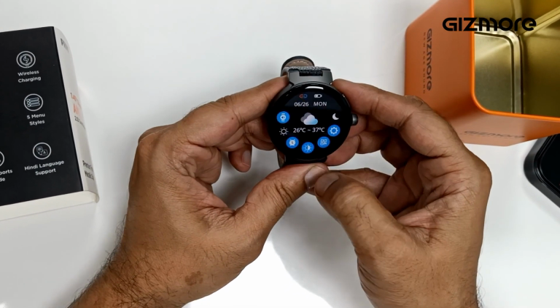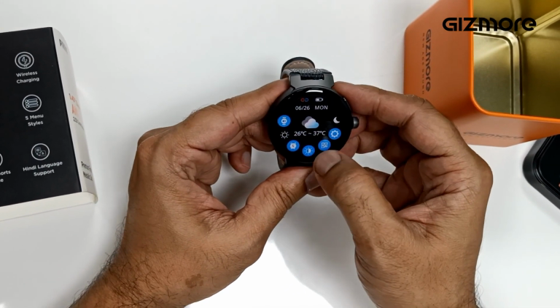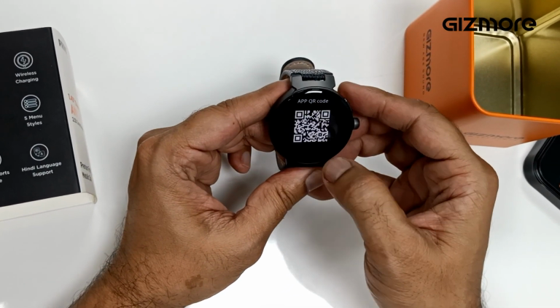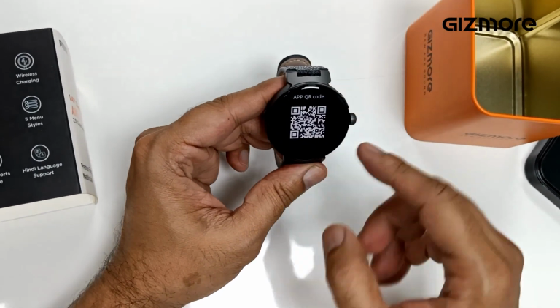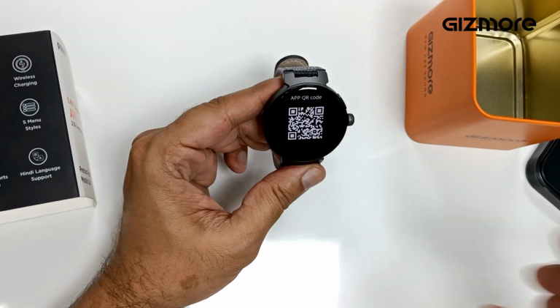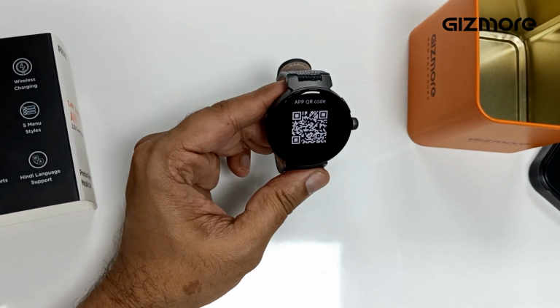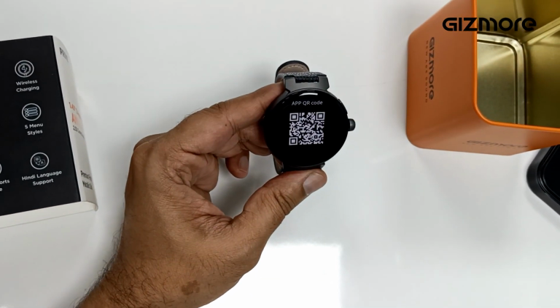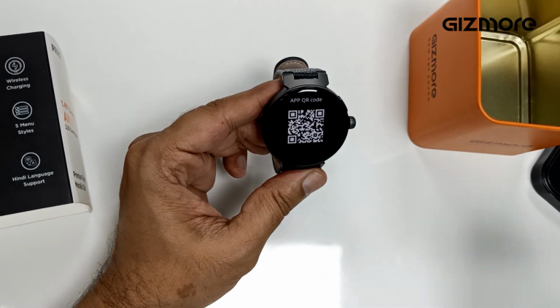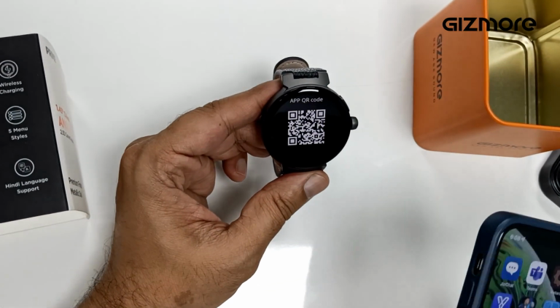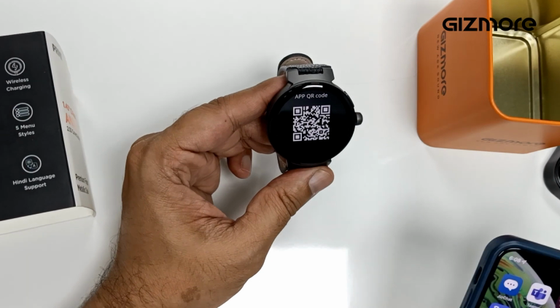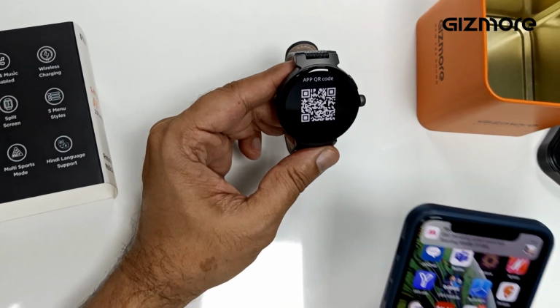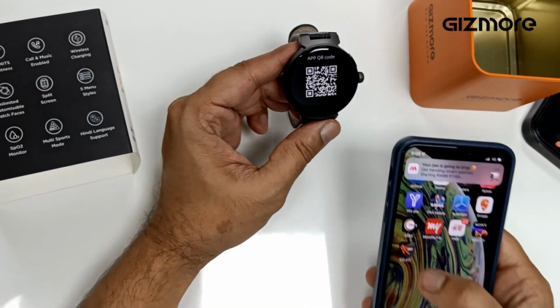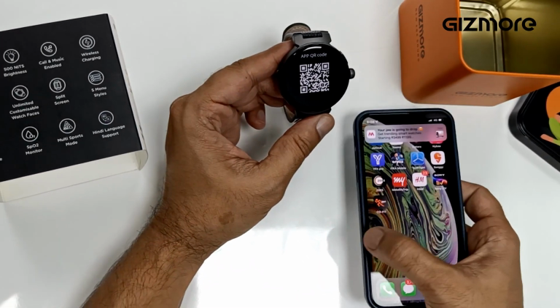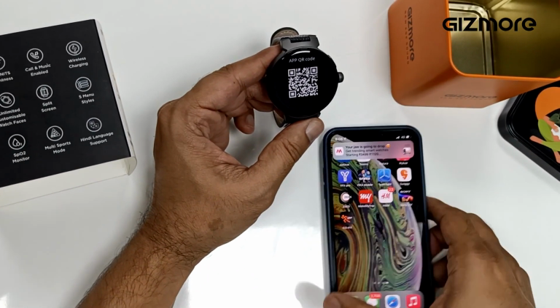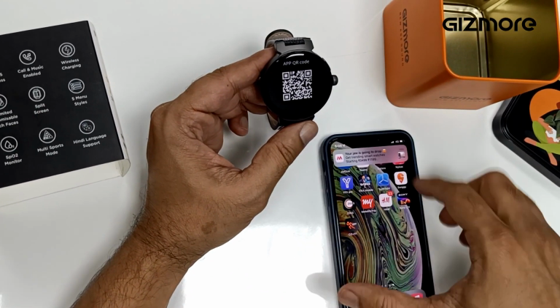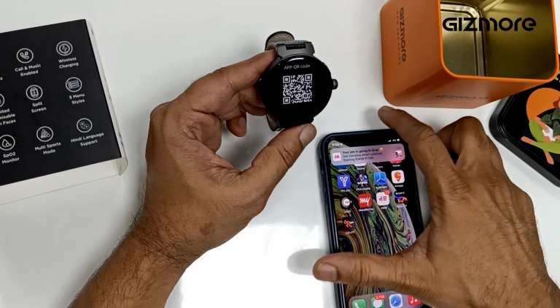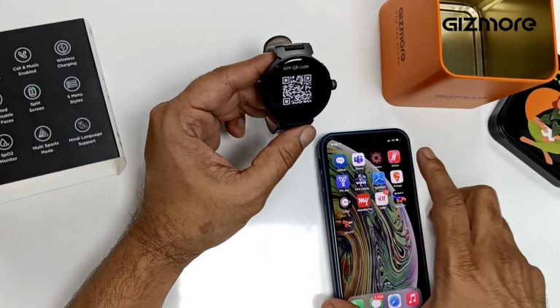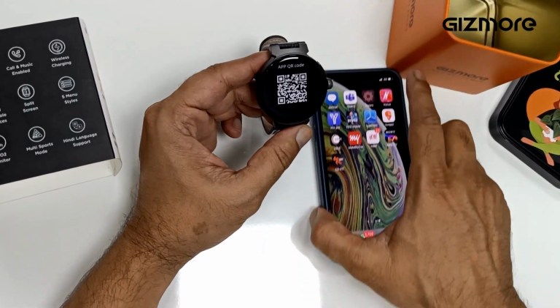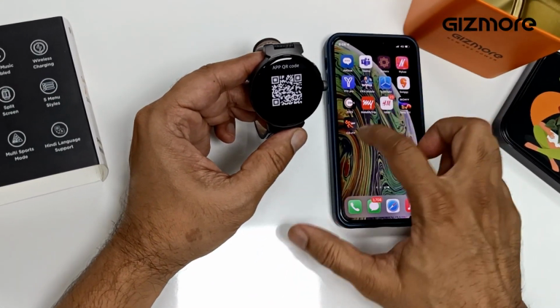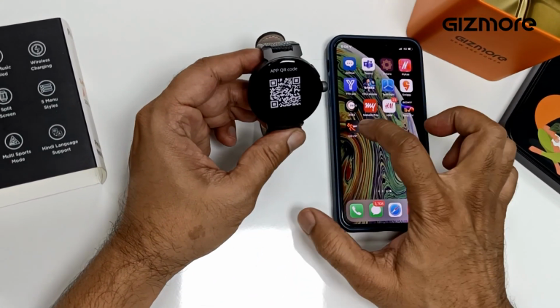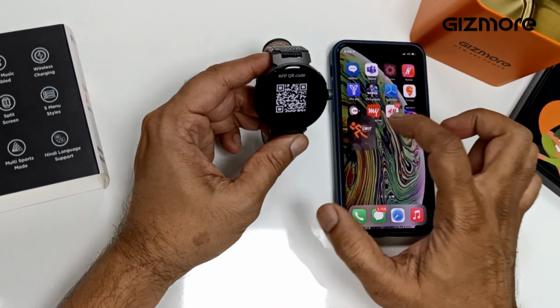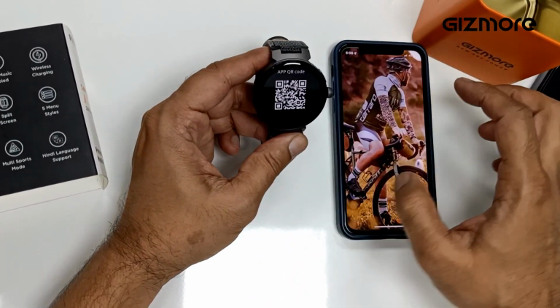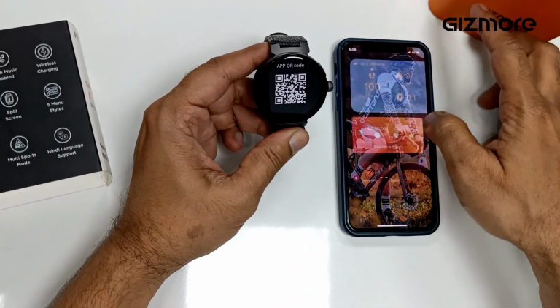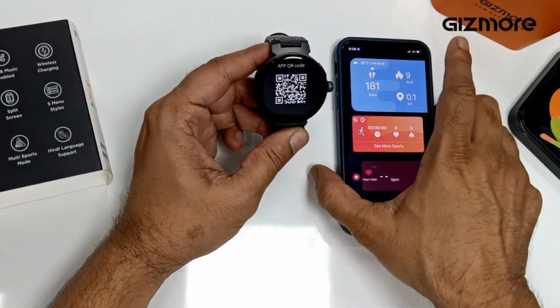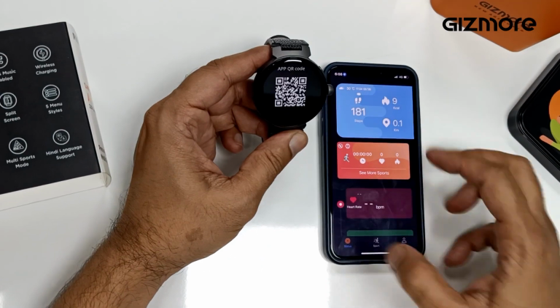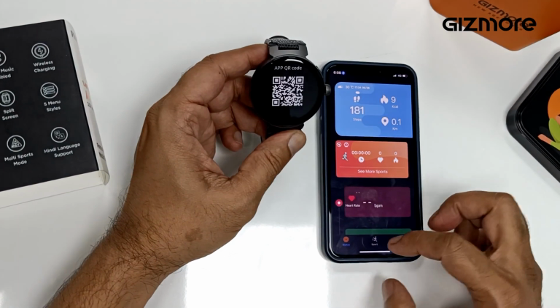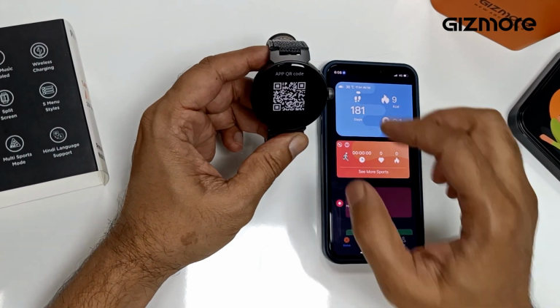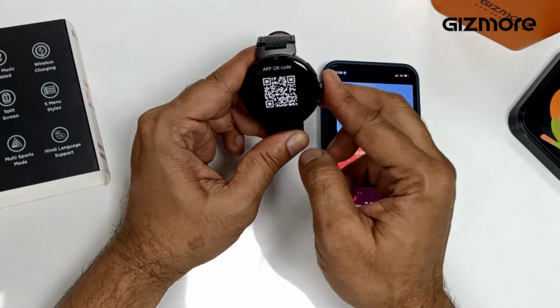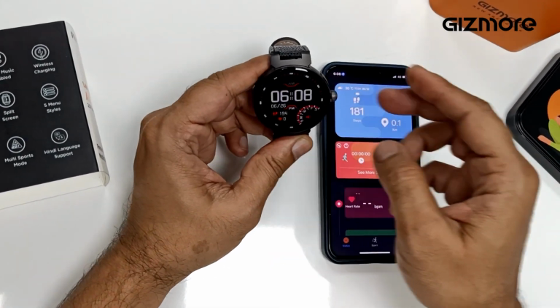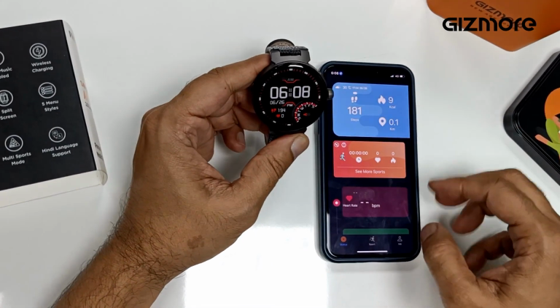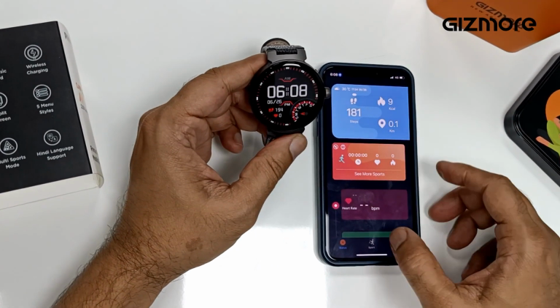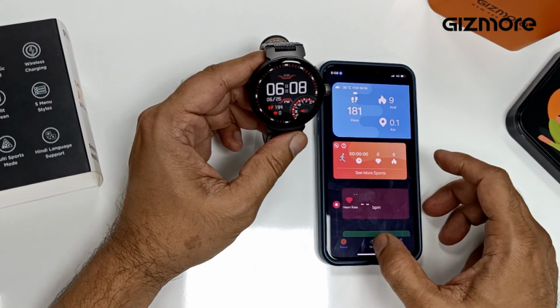Here you scan the QR code through your QR code scanner and you get to download this COFET app. Switch on the app, register yourself, and you're good to go.